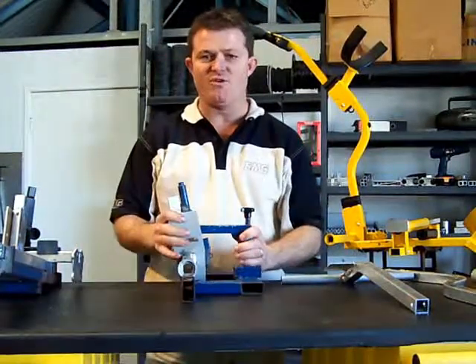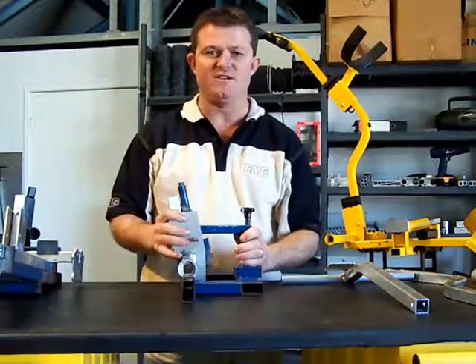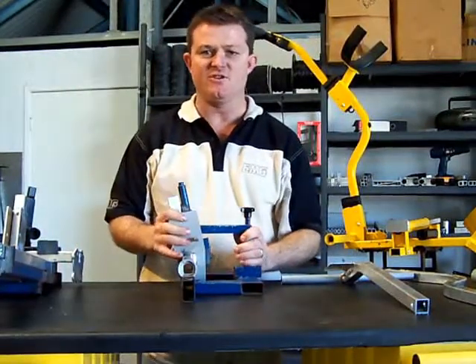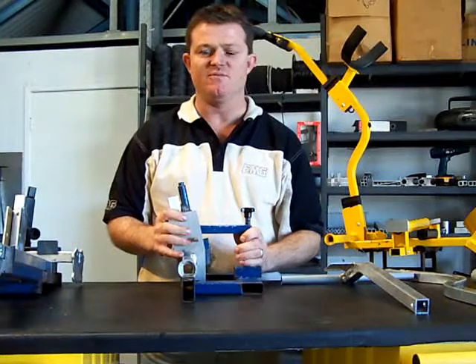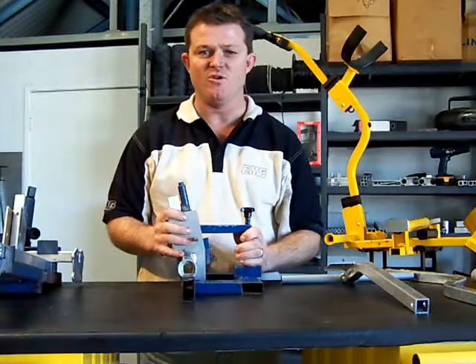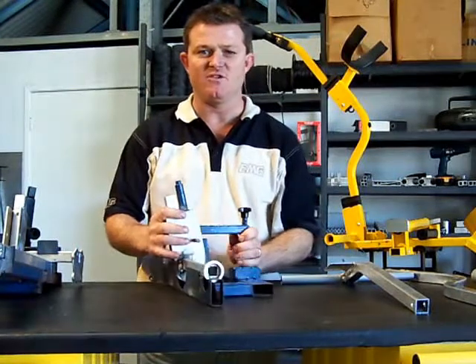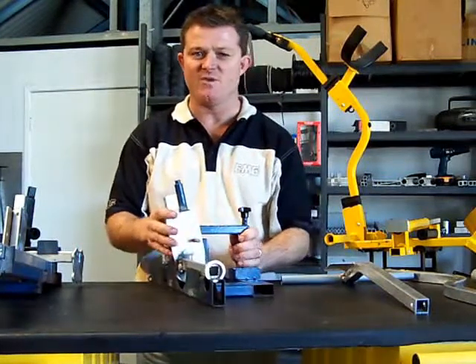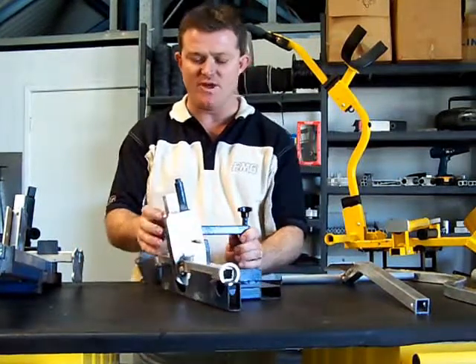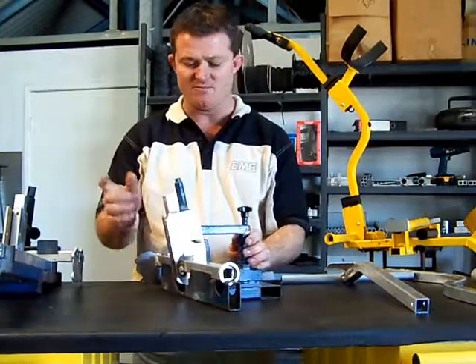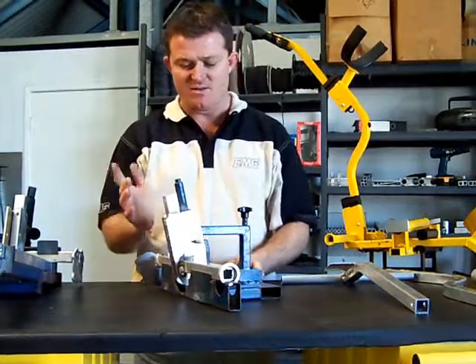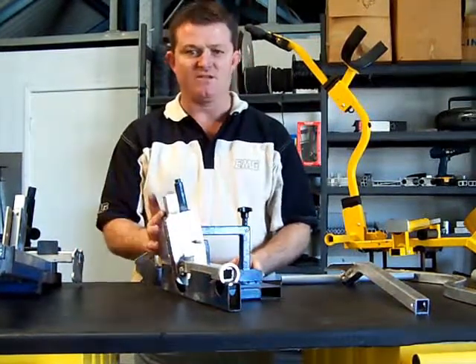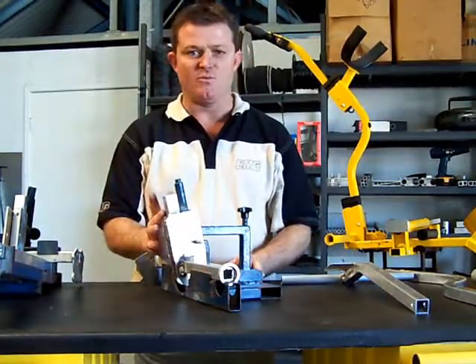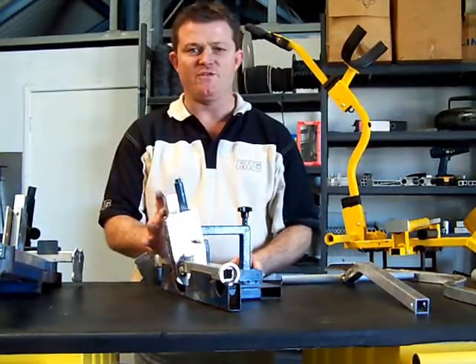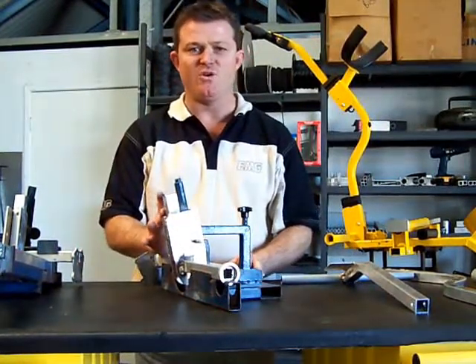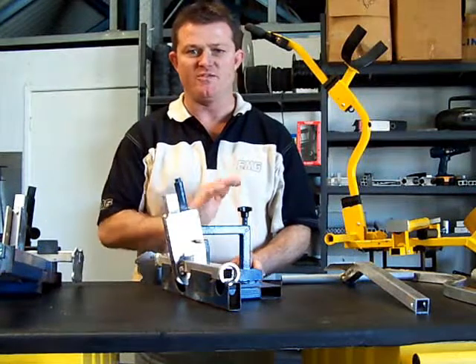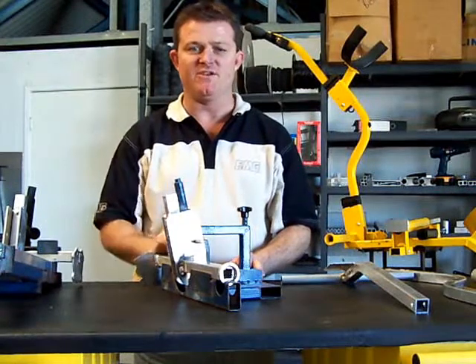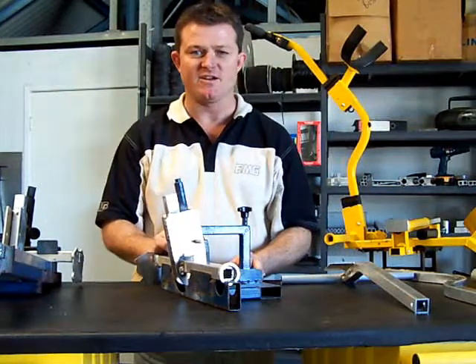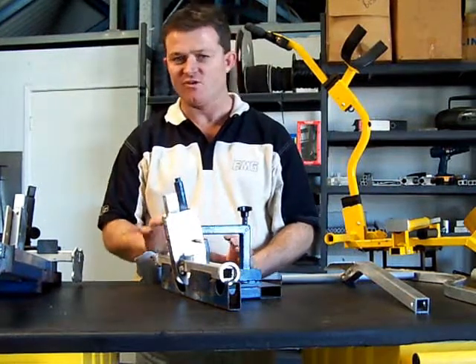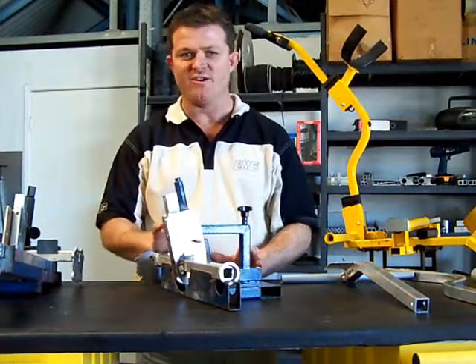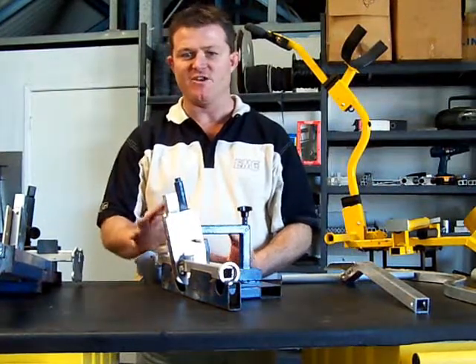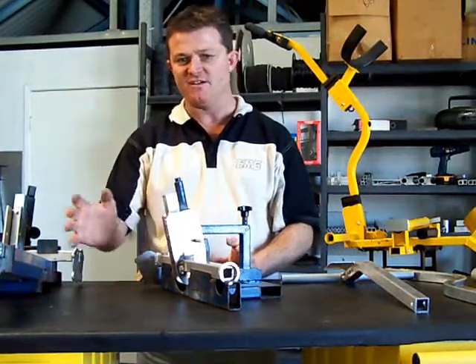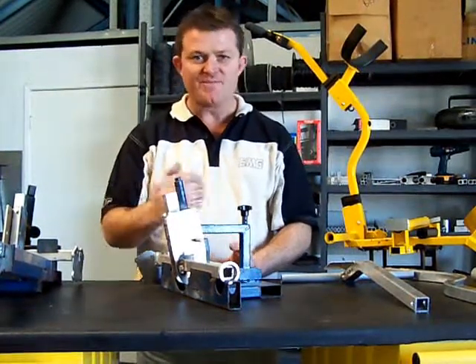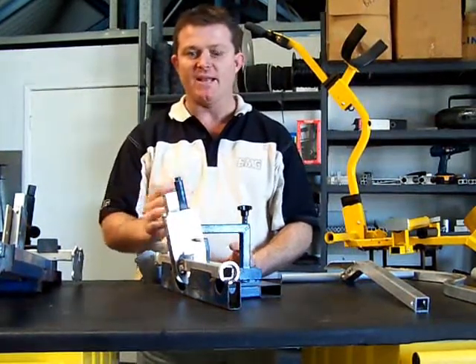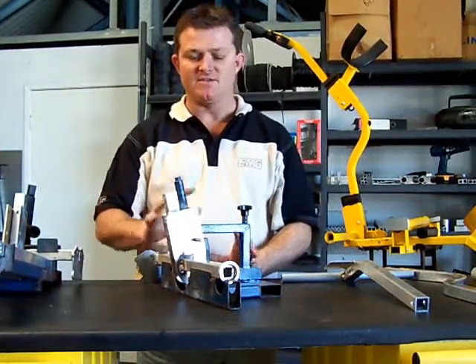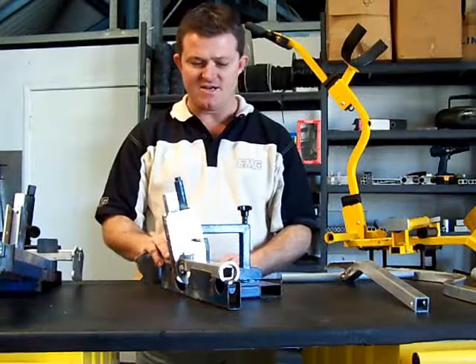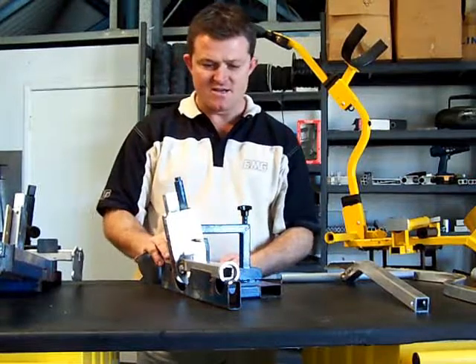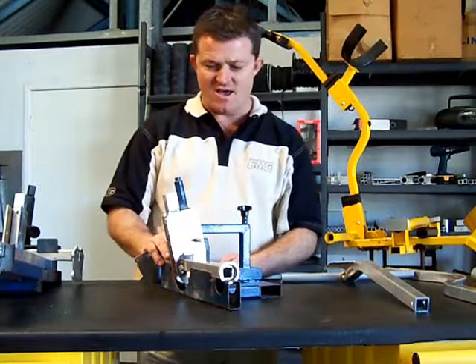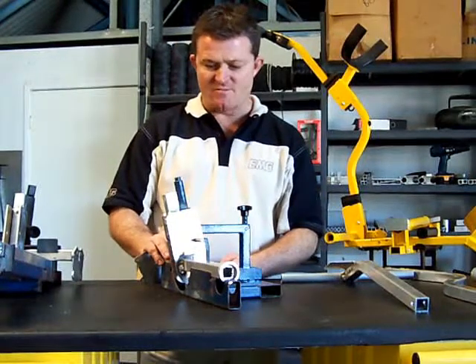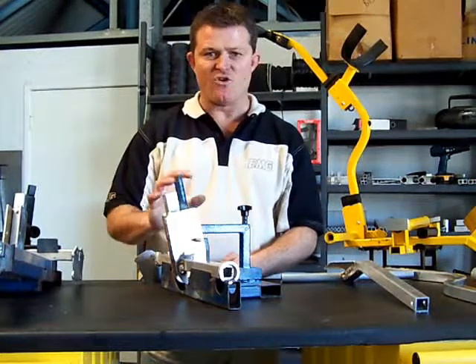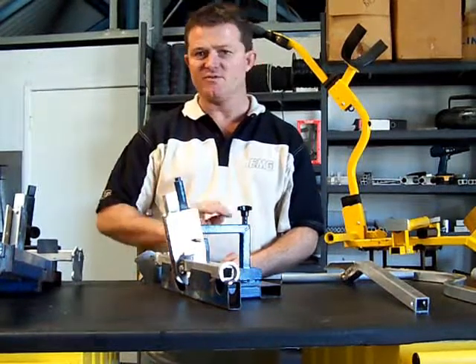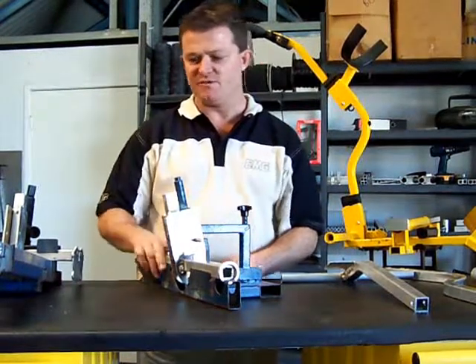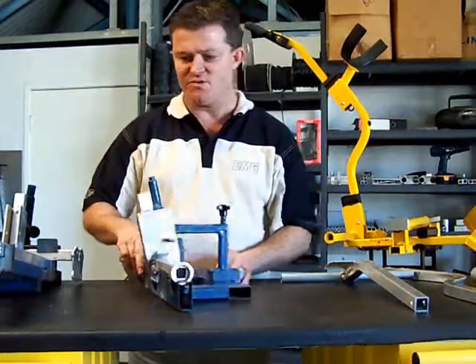TIG welding is a unique form of welding. Not a lot of people can weld aluminium, but when you finish the weld, that is the finished product. You don't have to grind or anything like that to take the metal out, so it's strong as soon as it's finished welding.